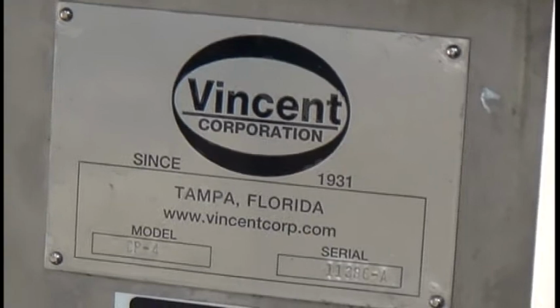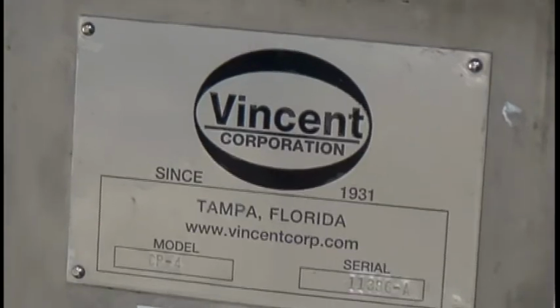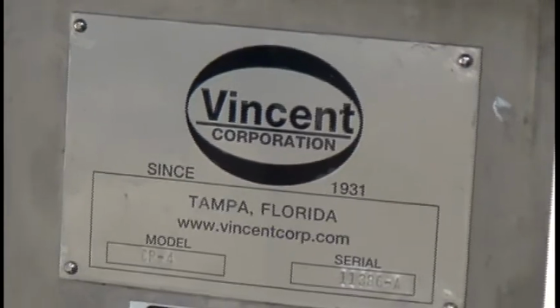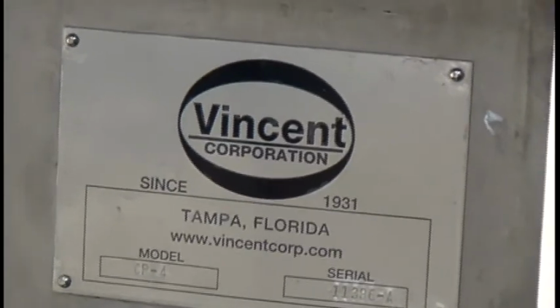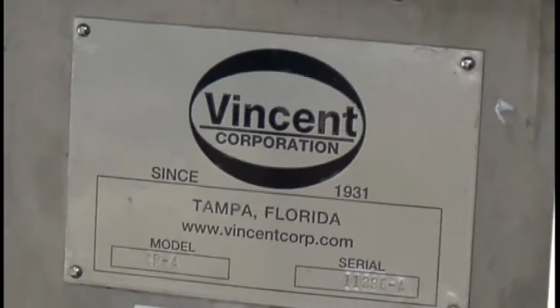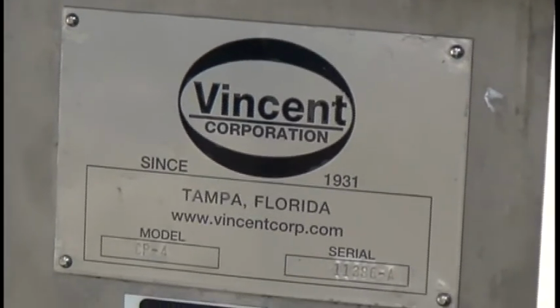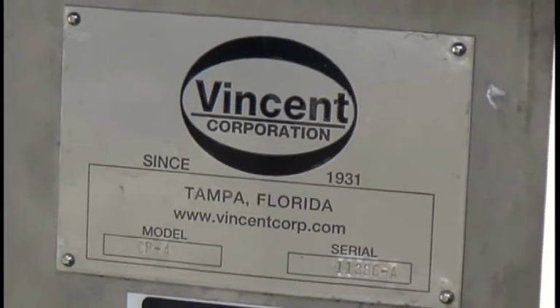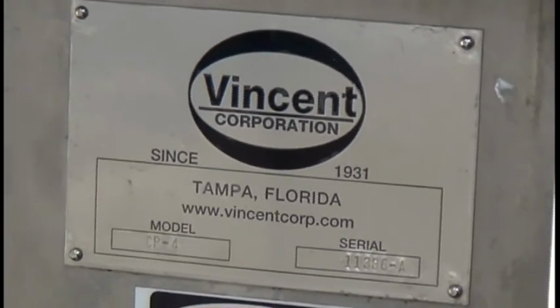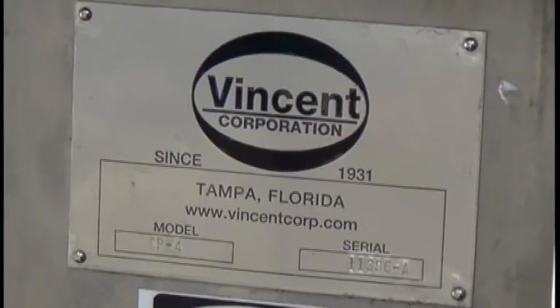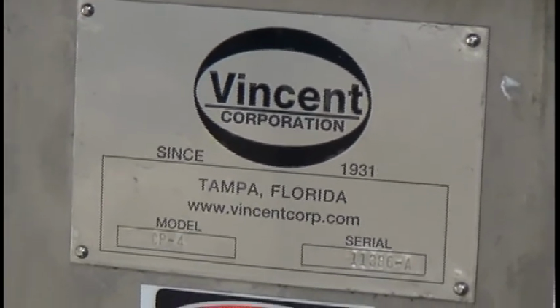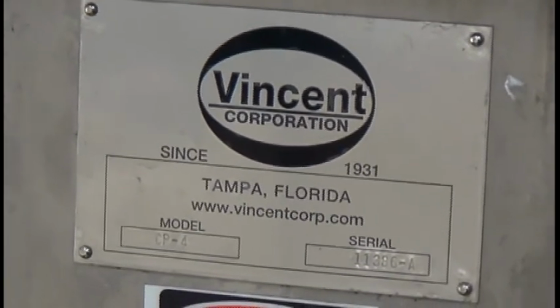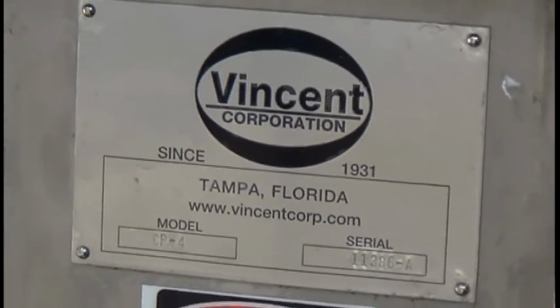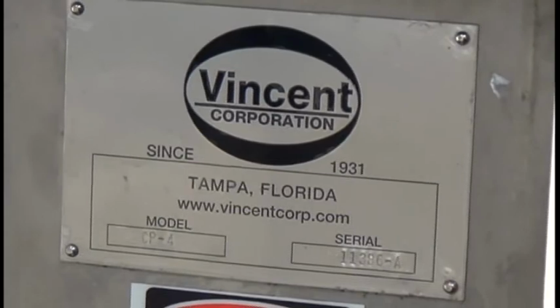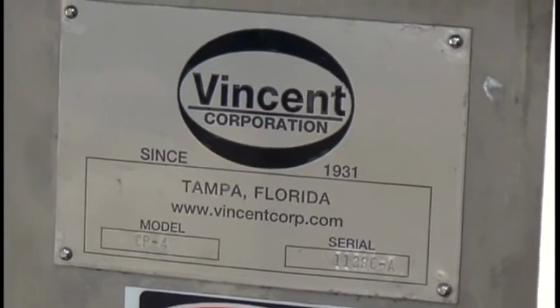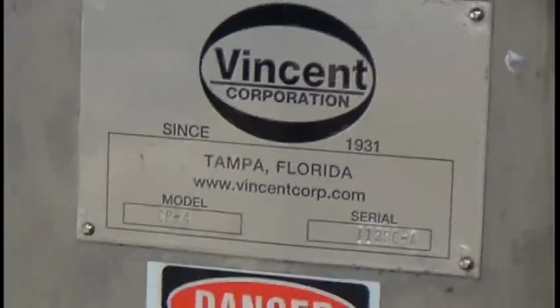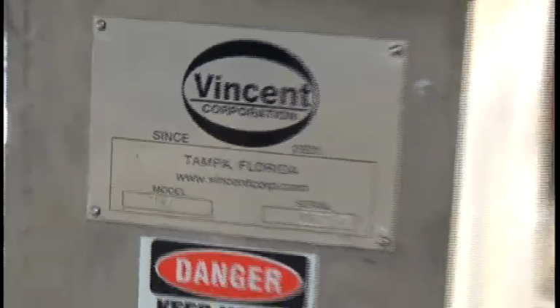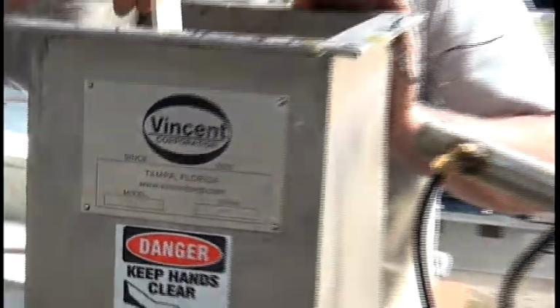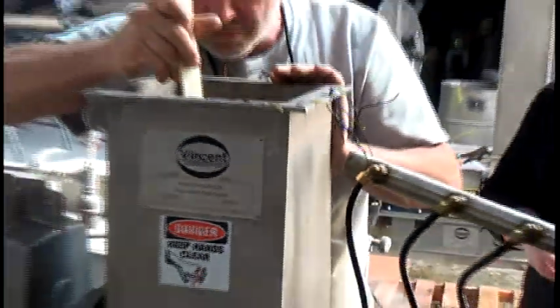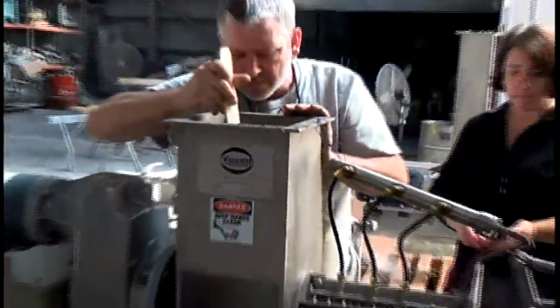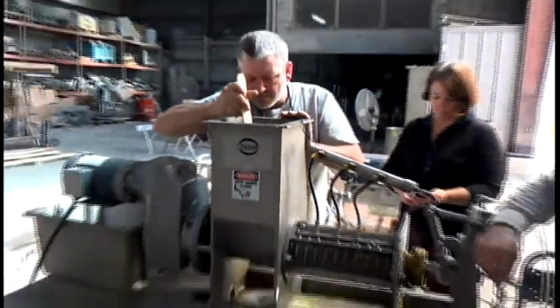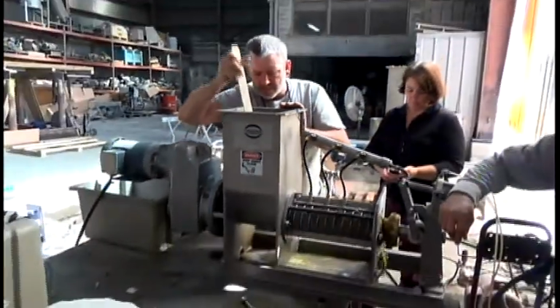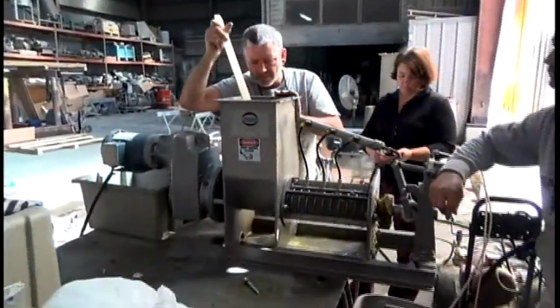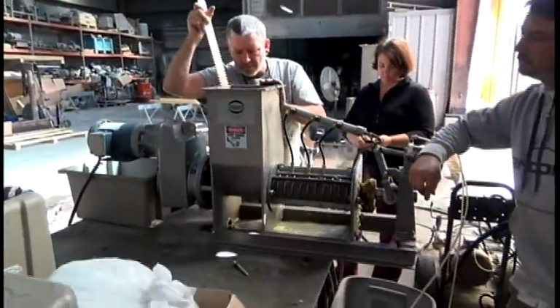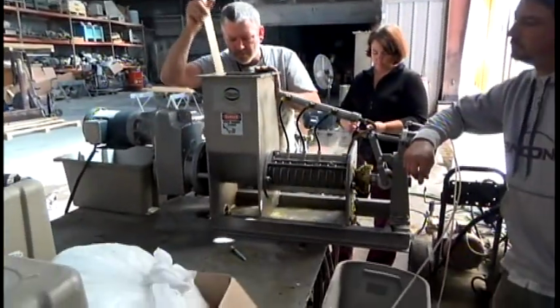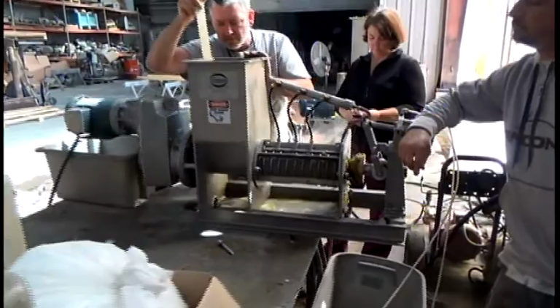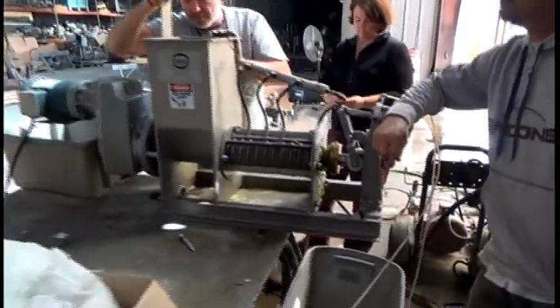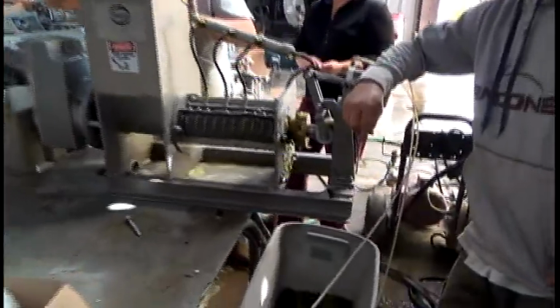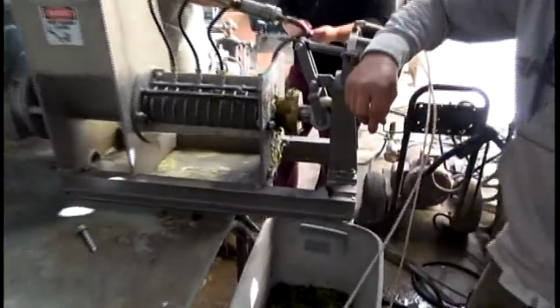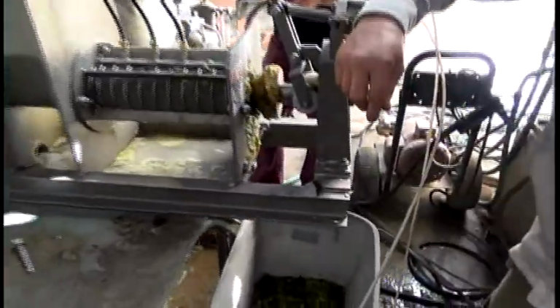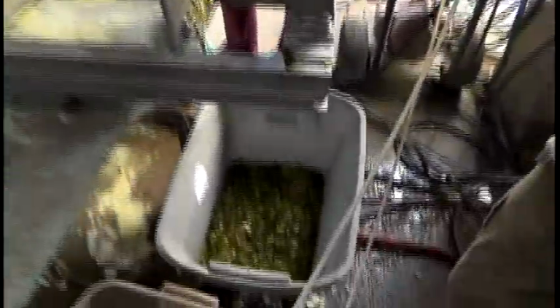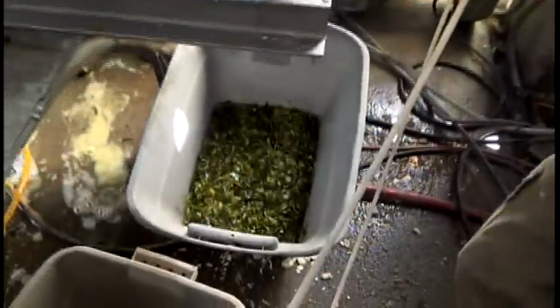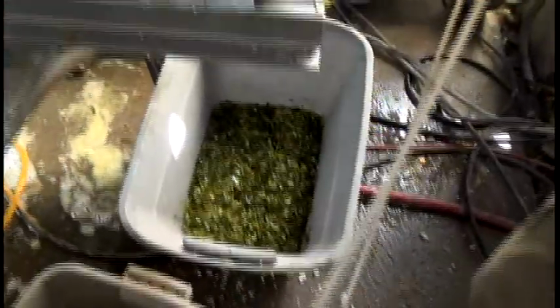This is the 27th of January 2015. We're at Vinson Corporation in Tampa, Florida. Right now we're cleaning out a little pilot plant press. We've been trying to press some seaweed.